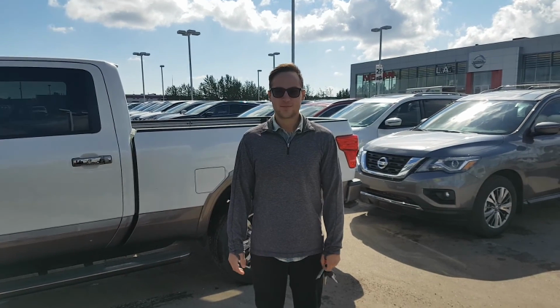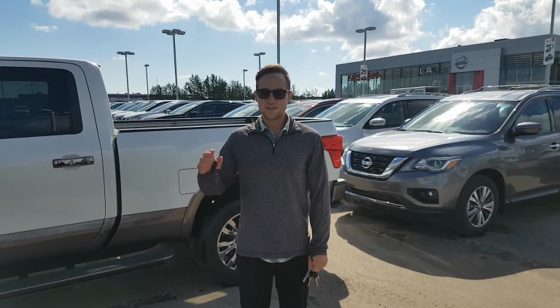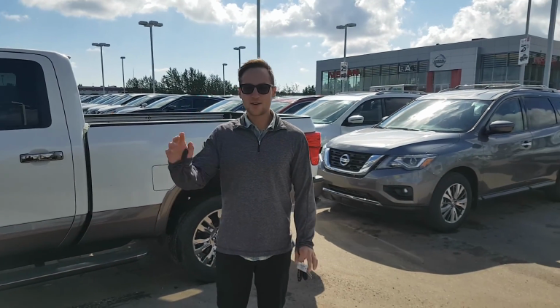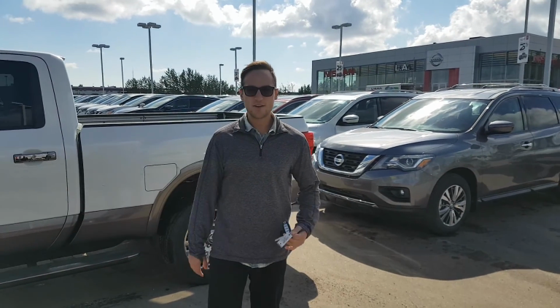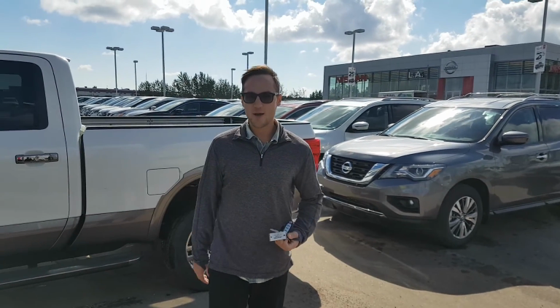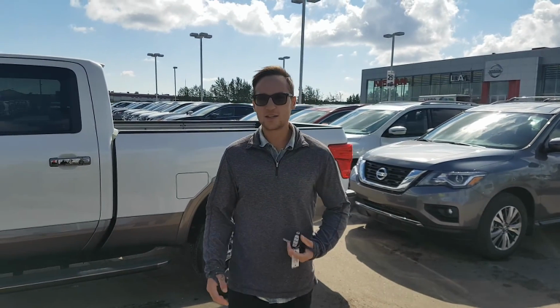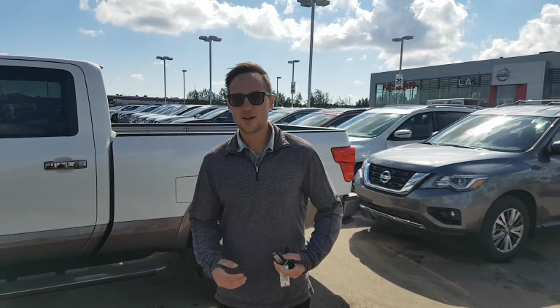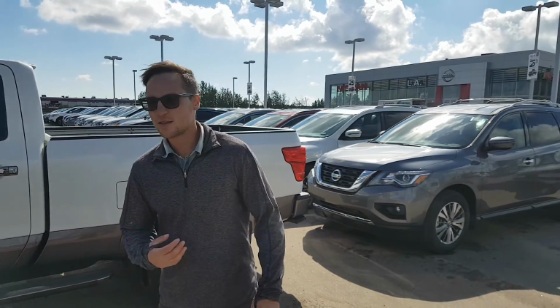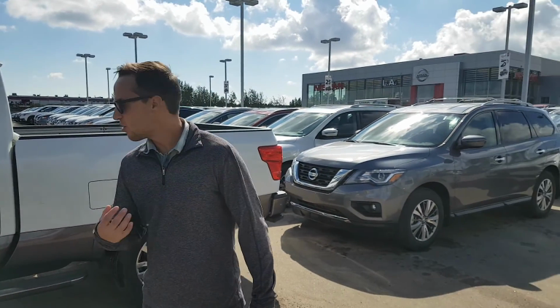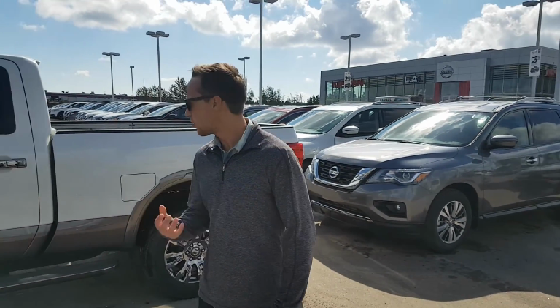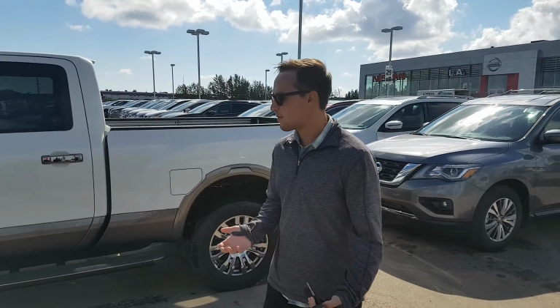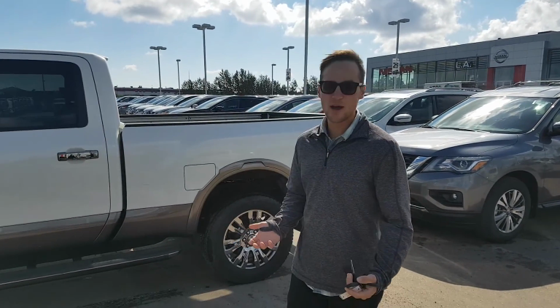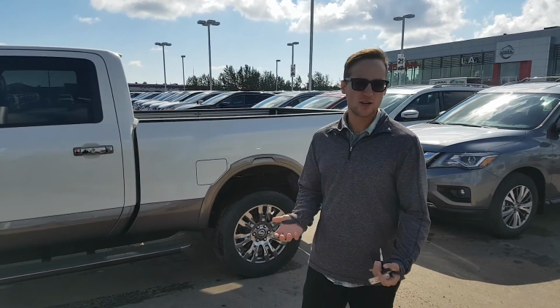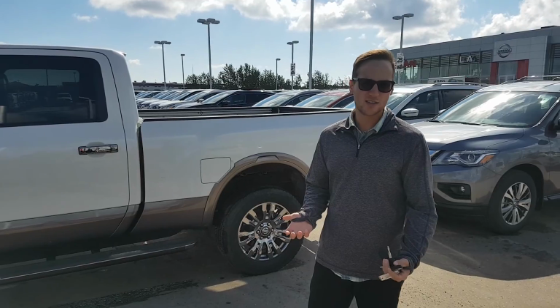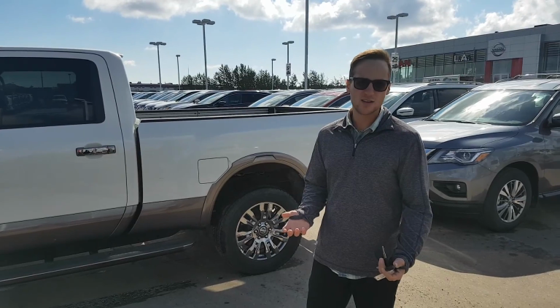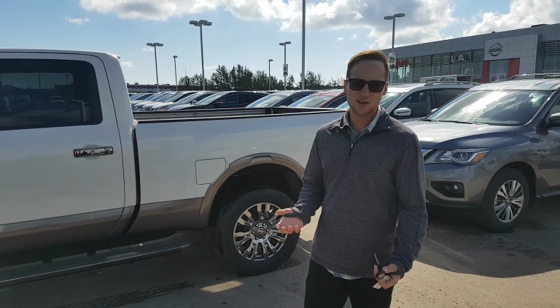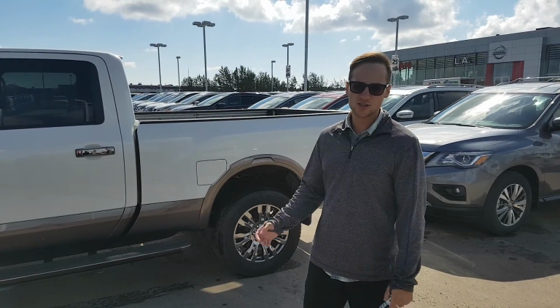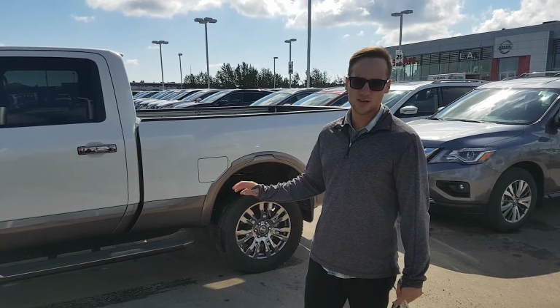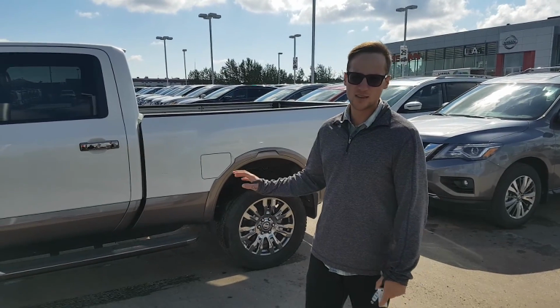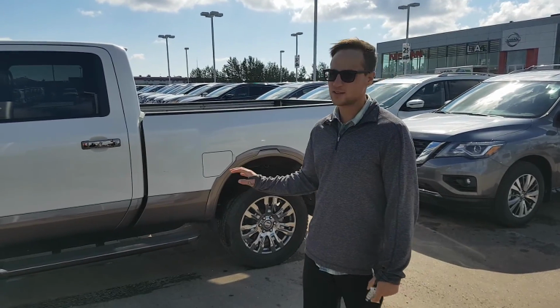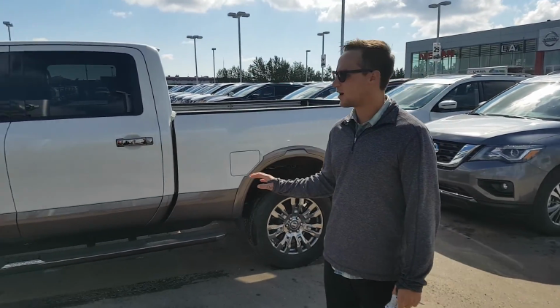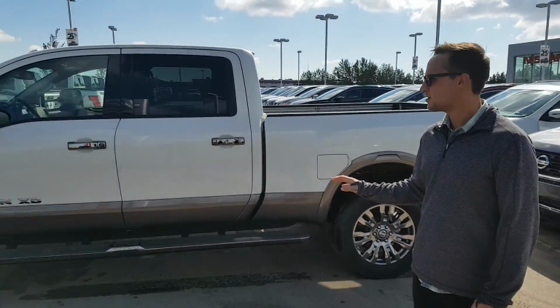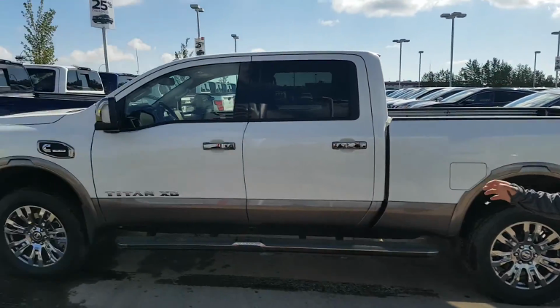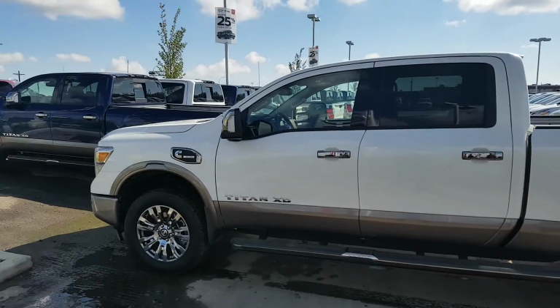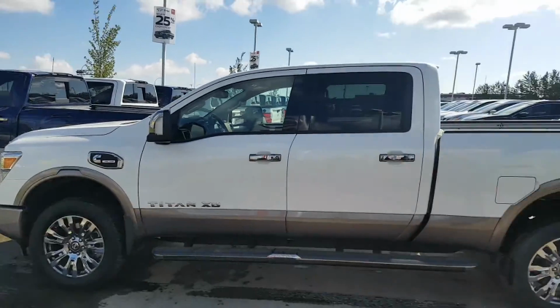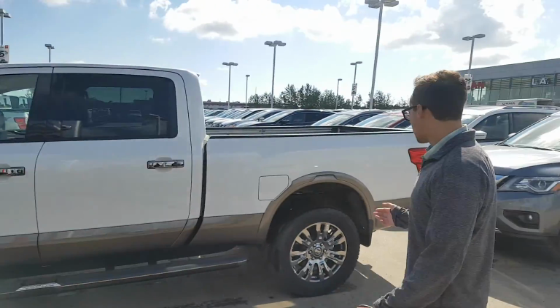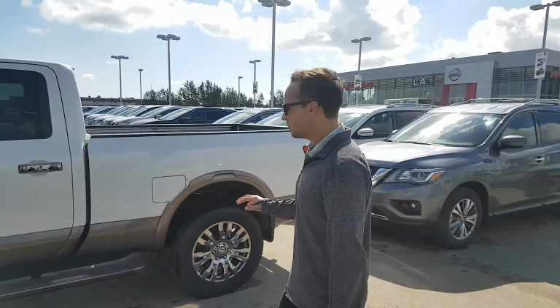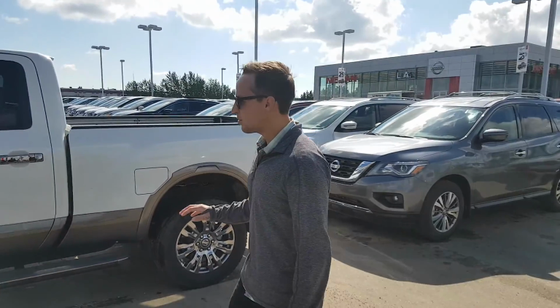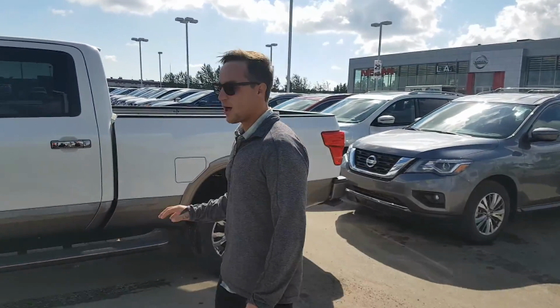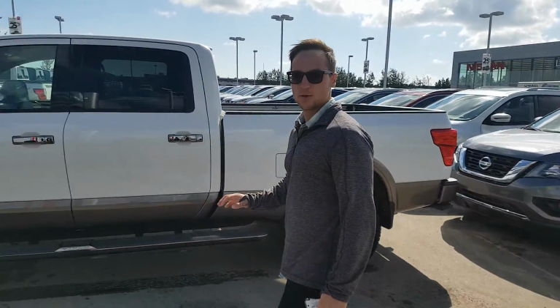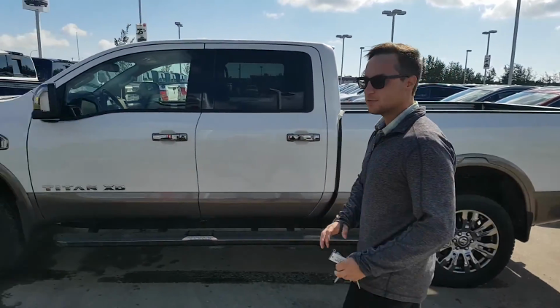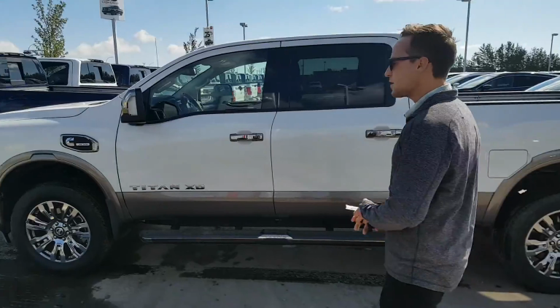Hey Tanner, Devin here from LA Nissan. I know you're talking with my manager Anthony — you're interested in looking at the XZ Titan. Well here it is, a two-tone Platinum Reserve Titan.